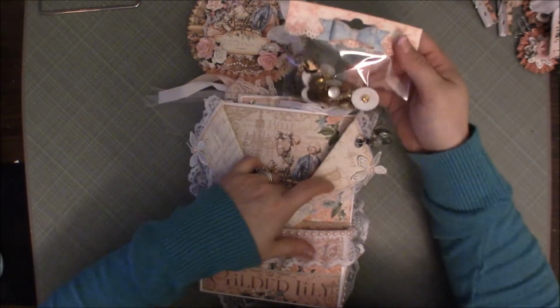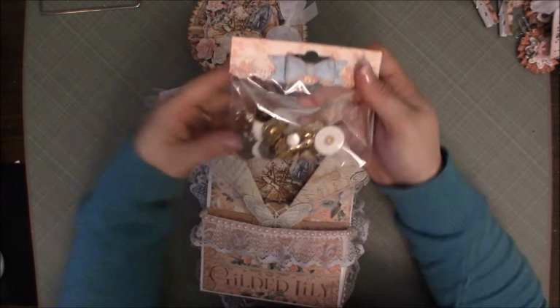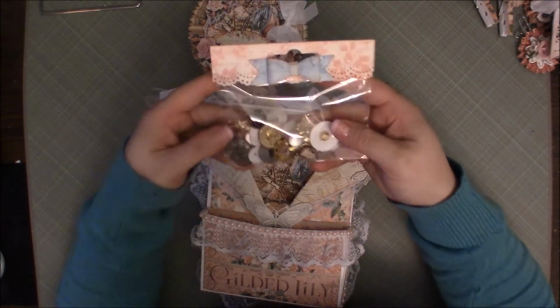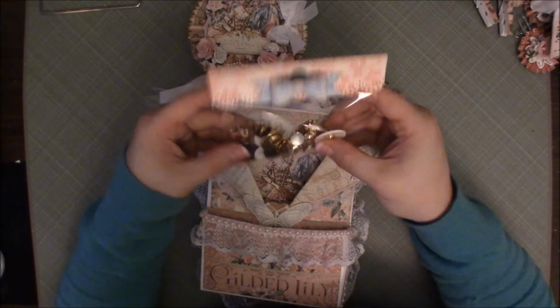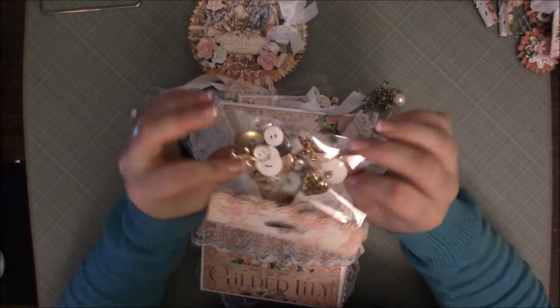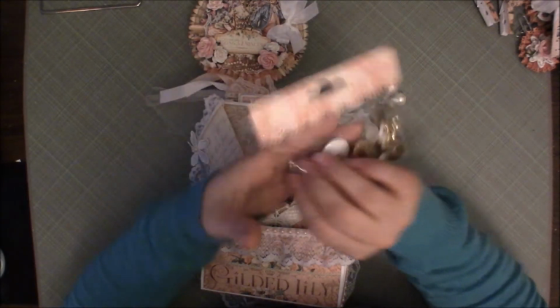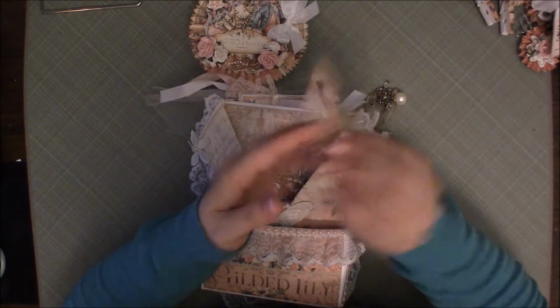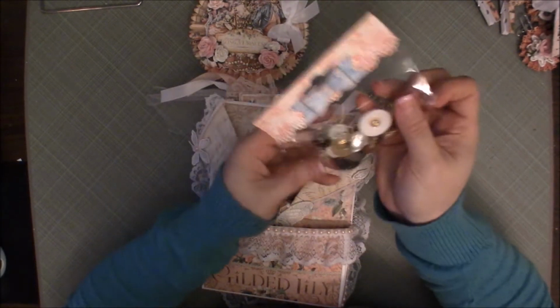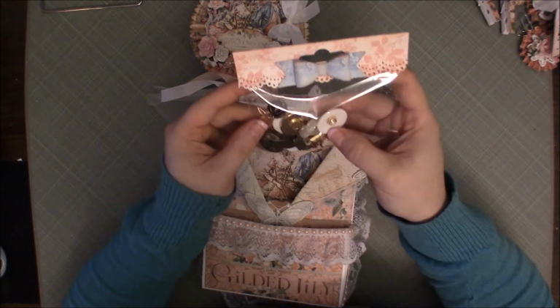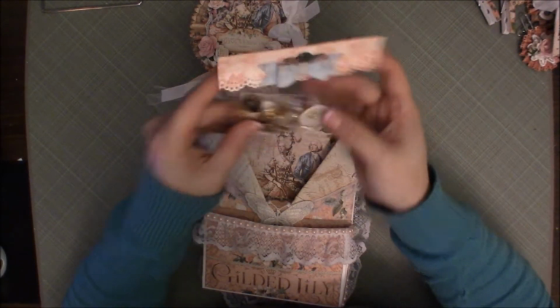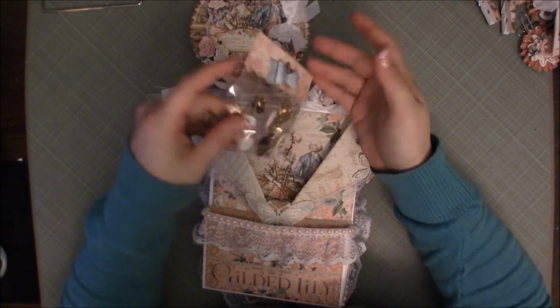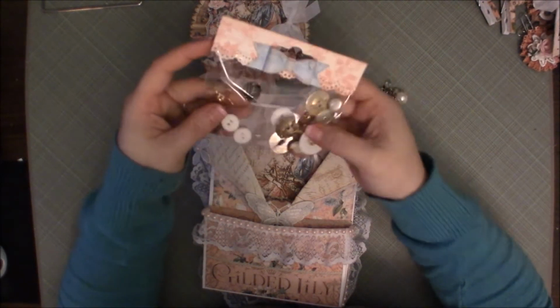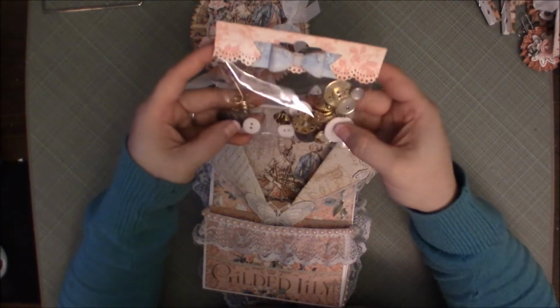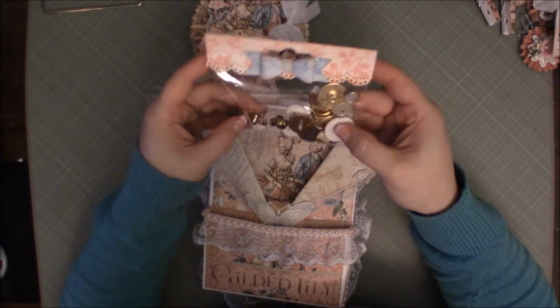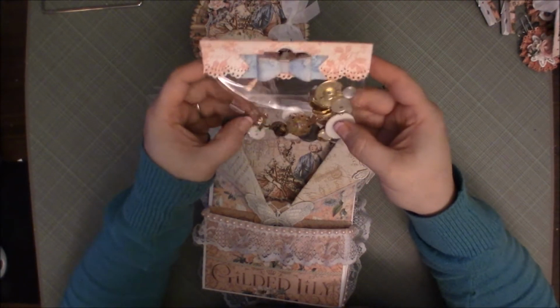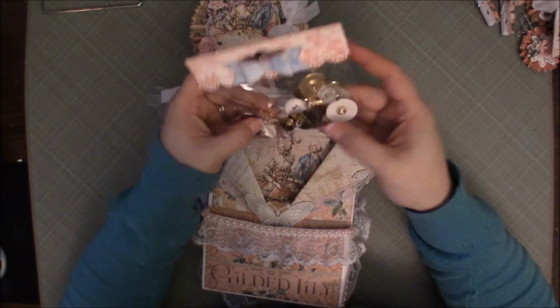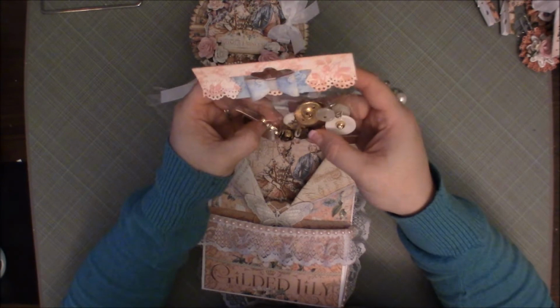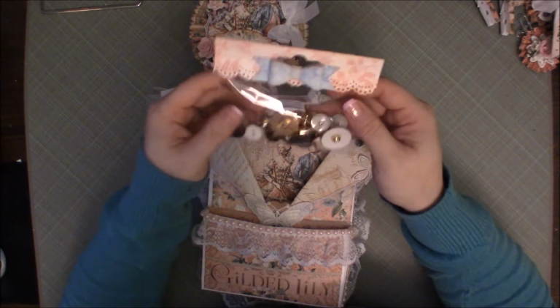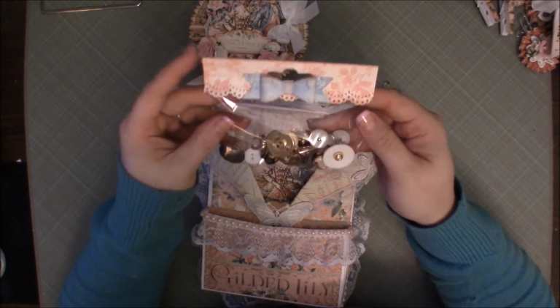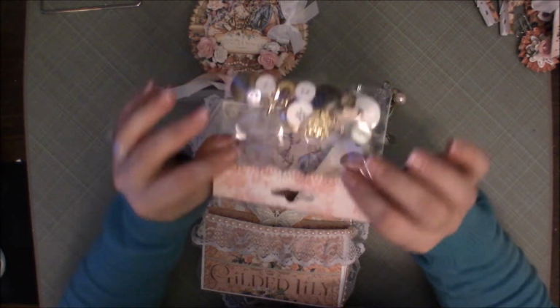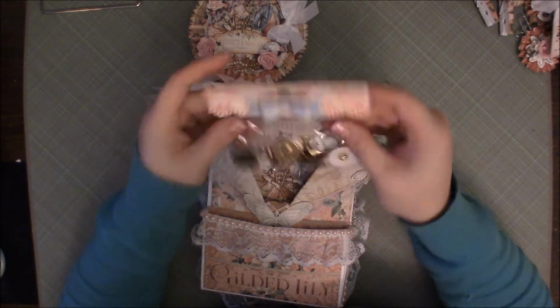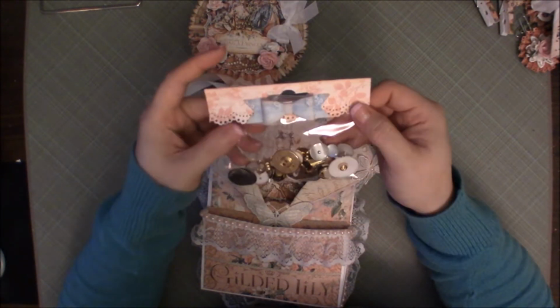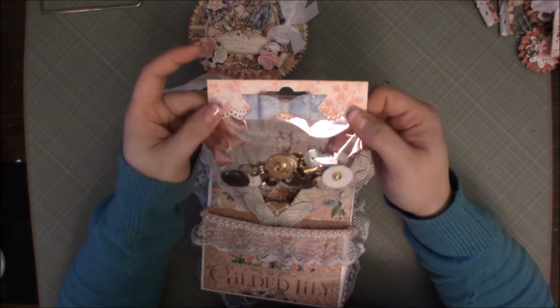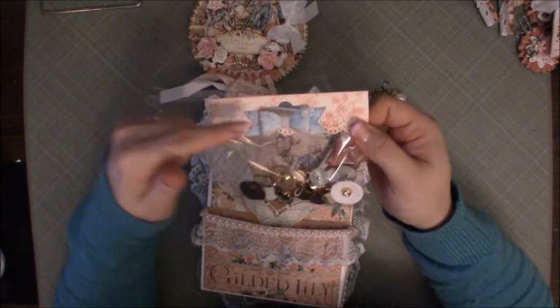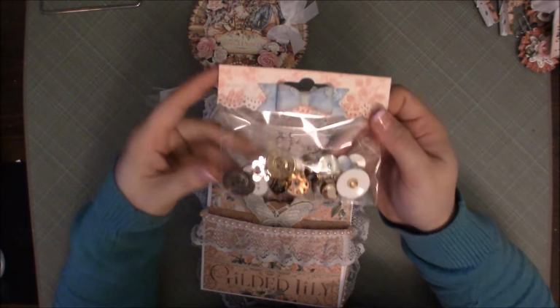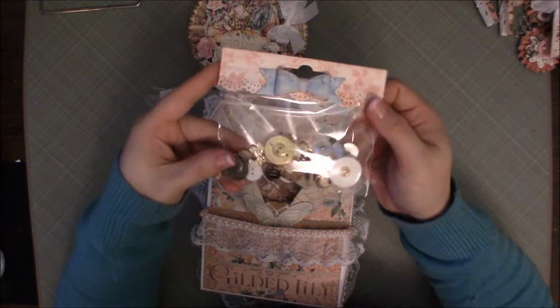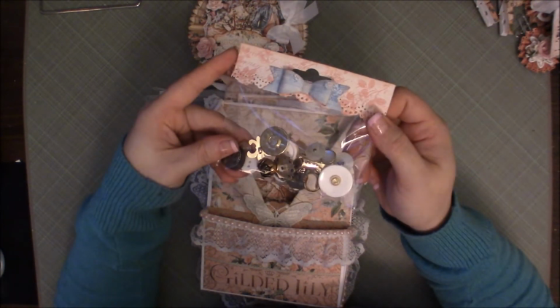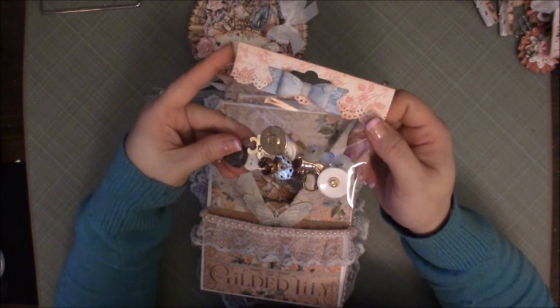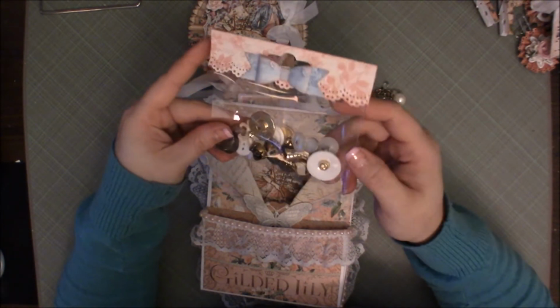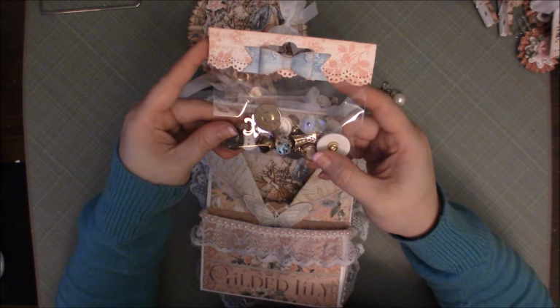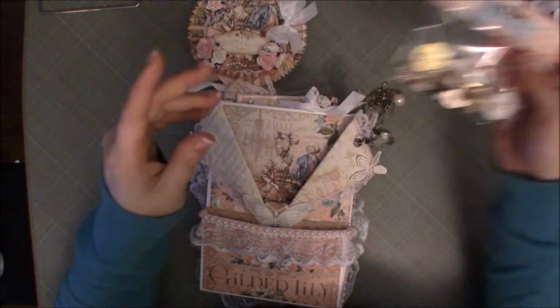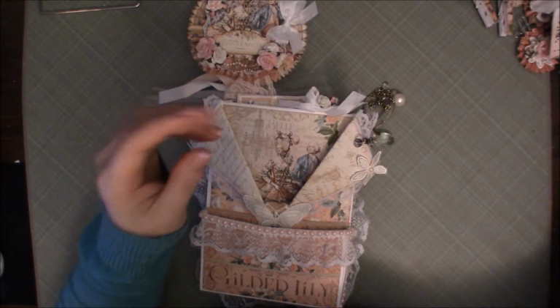Next is some buttons — just some gold and white buttons, fleur-de-lis and things like that, to go with the collection. Again, it's that simple packaging you guys have seen me do before.